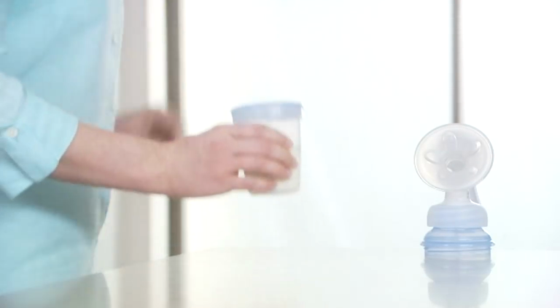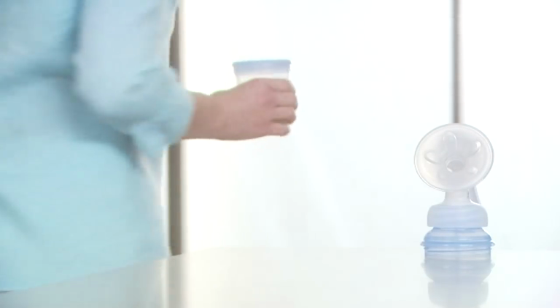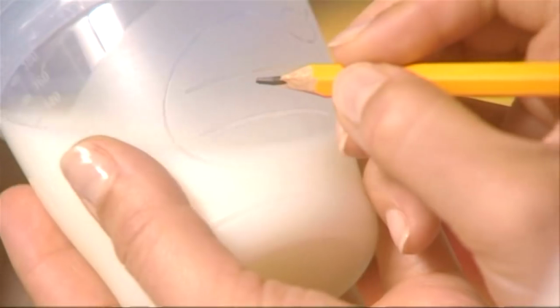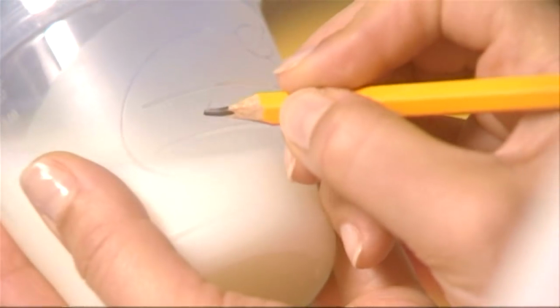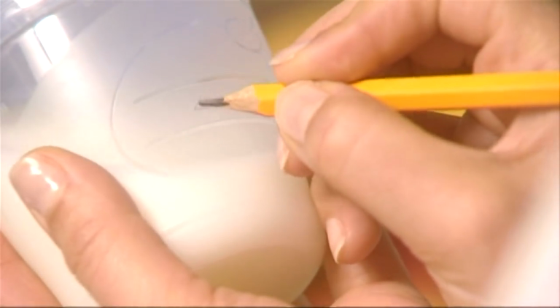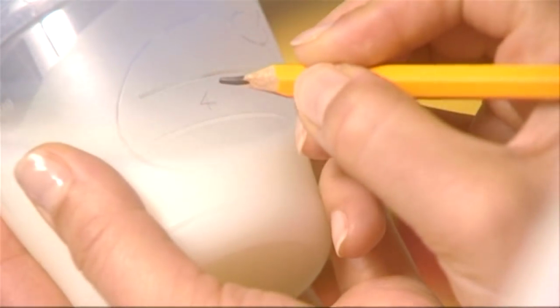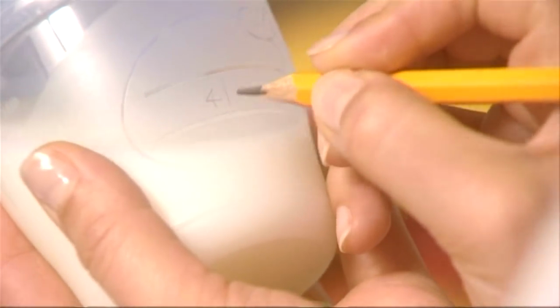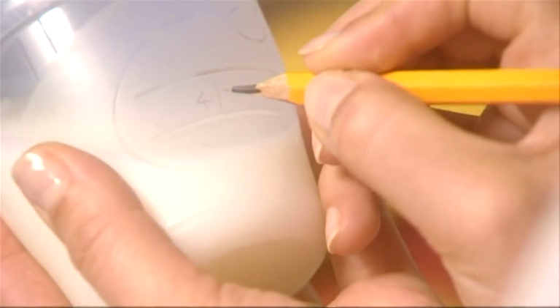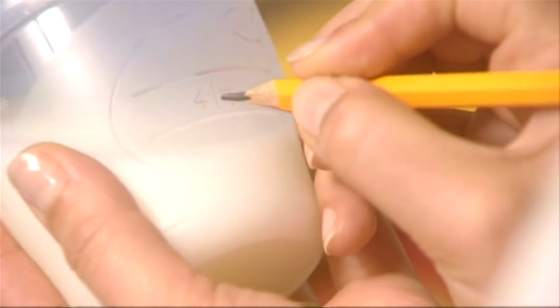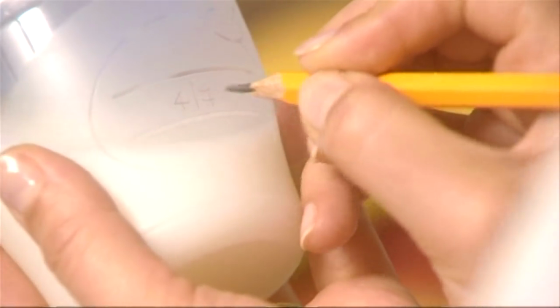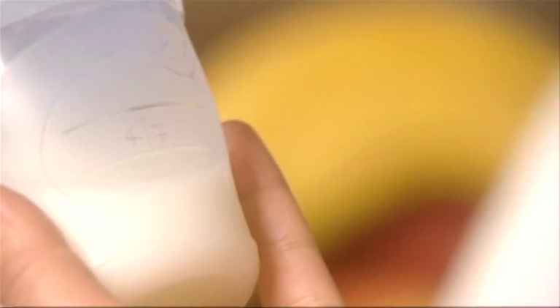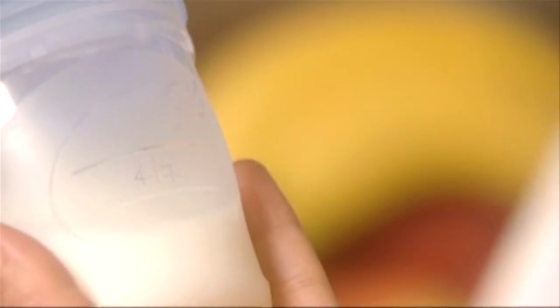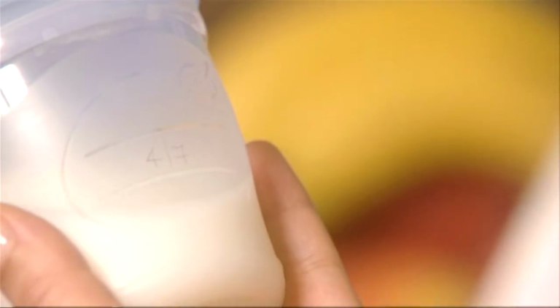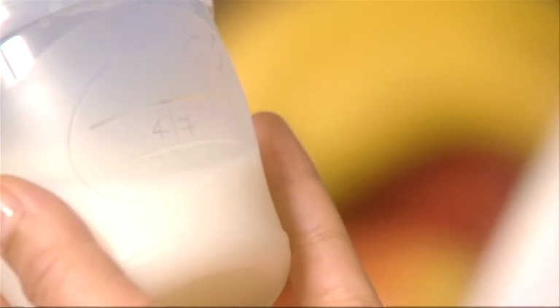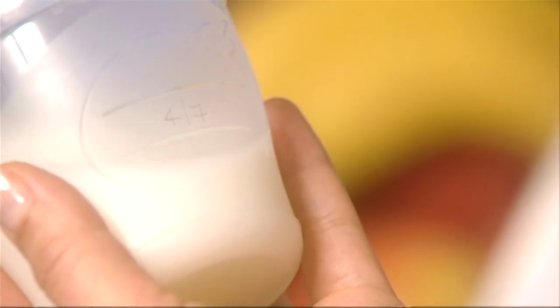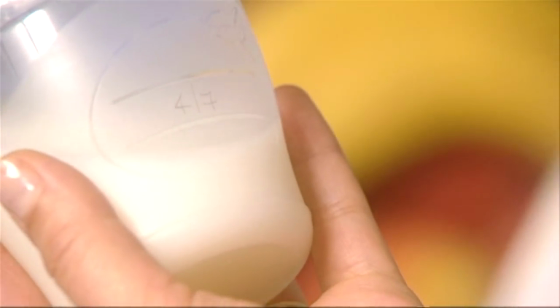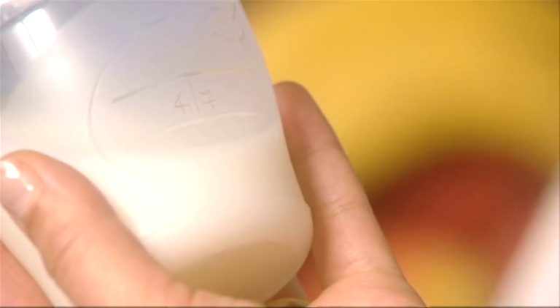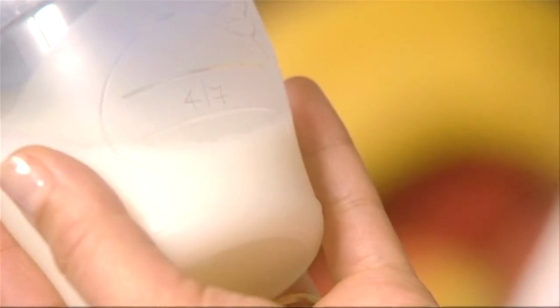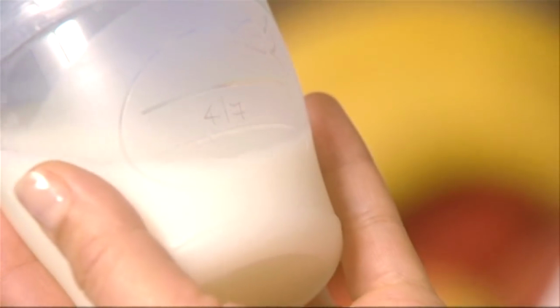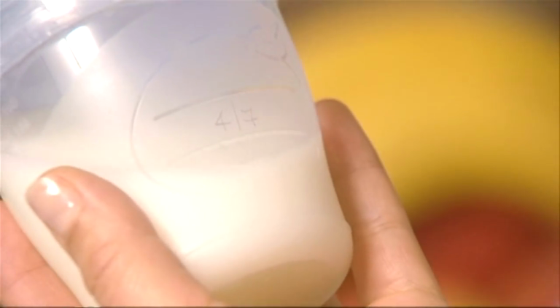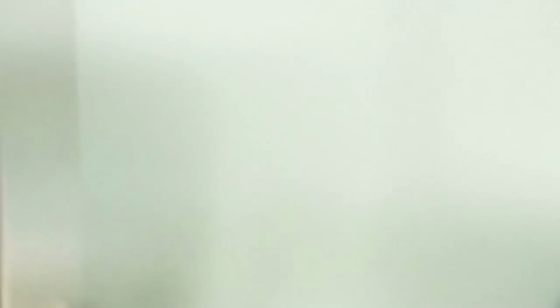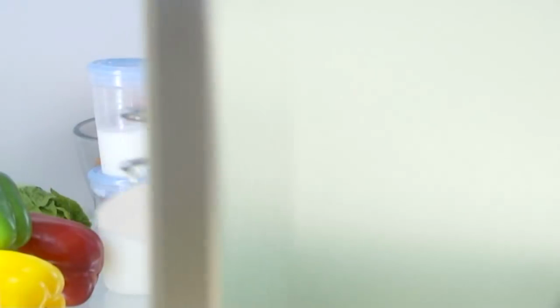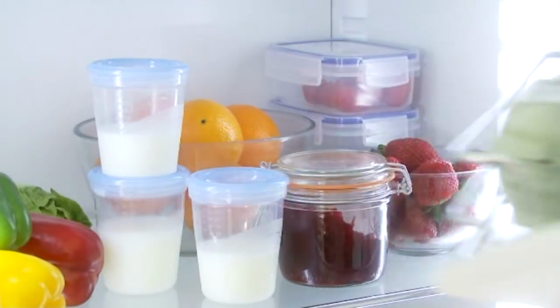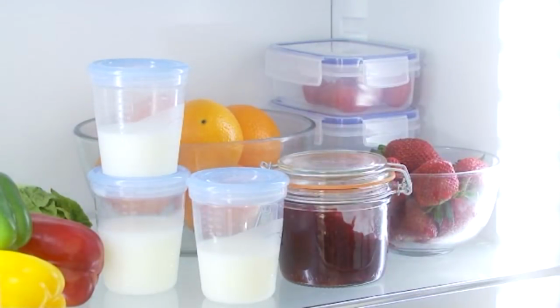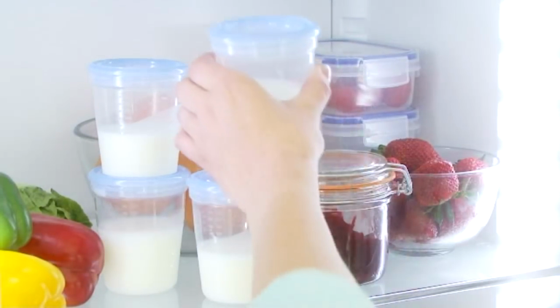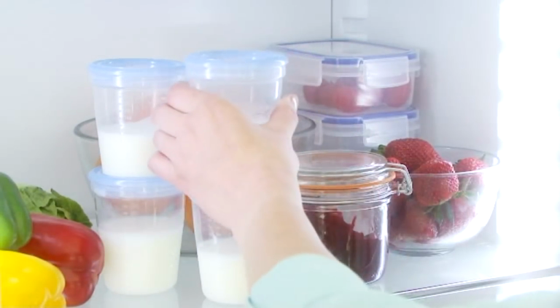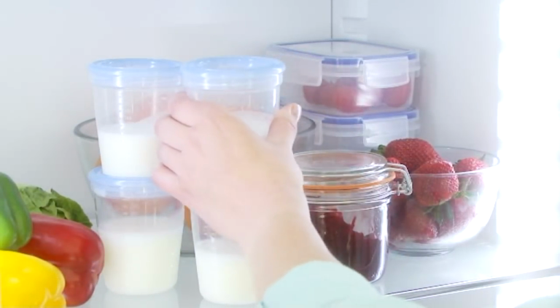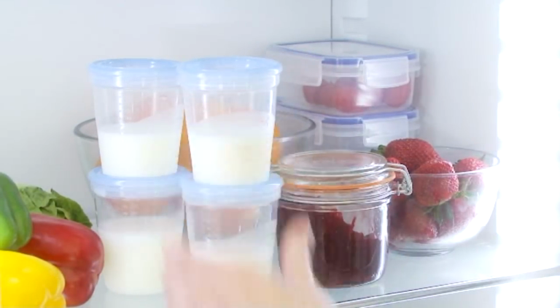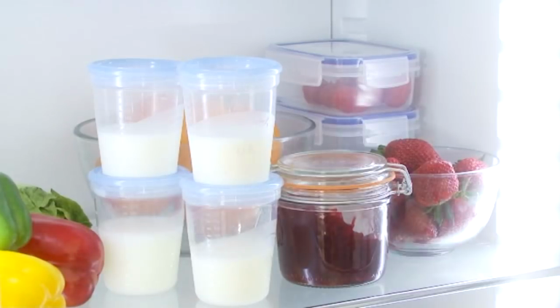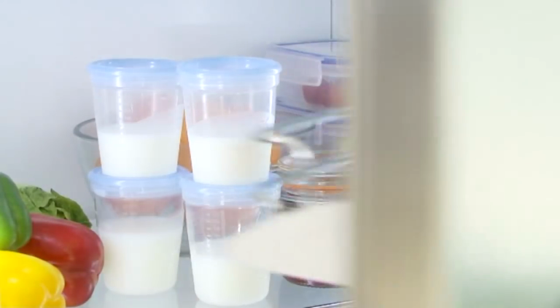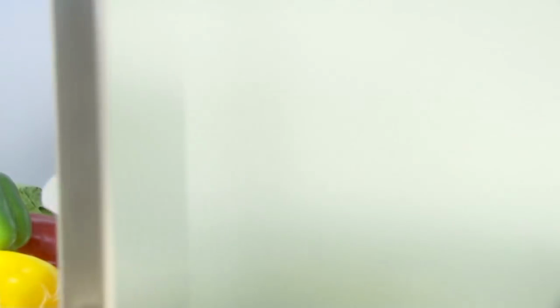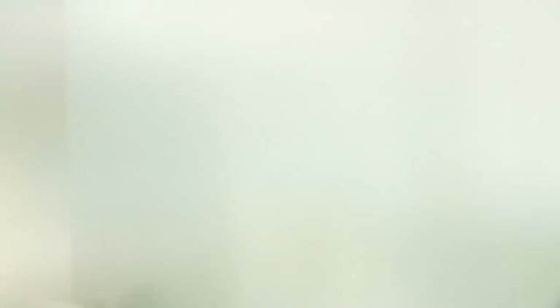They can be marked with the date and time the milk was expressed so that older milk can be used up first. Breast milk can be stored at room temperature for up to an hour and can be kept in the fridge, not in the door, for up to 48 hours or in the freezer for three months.